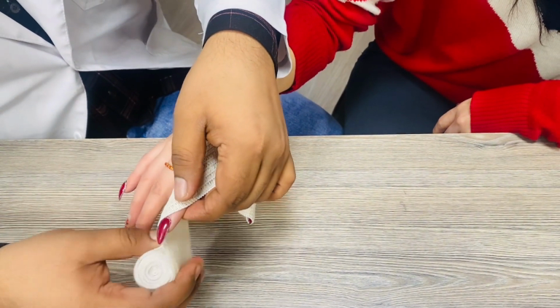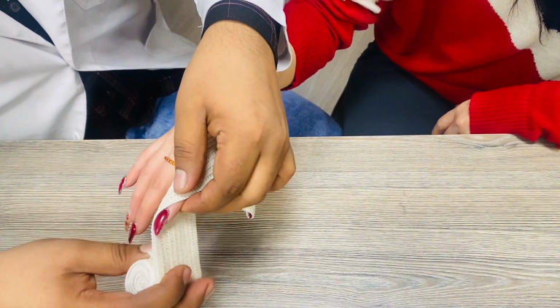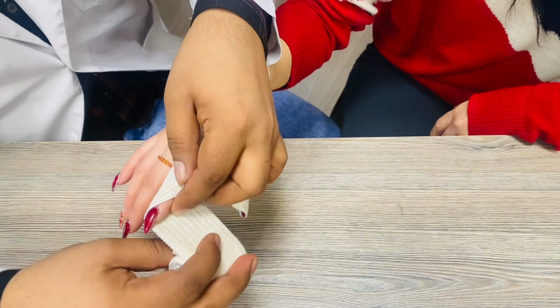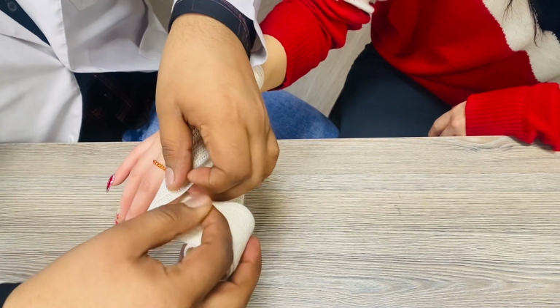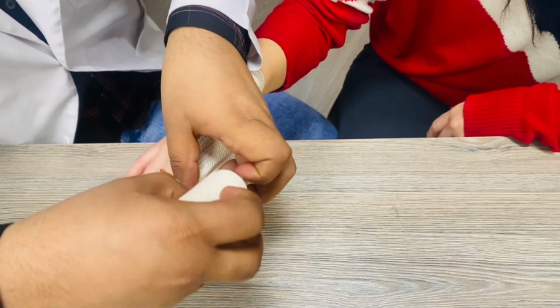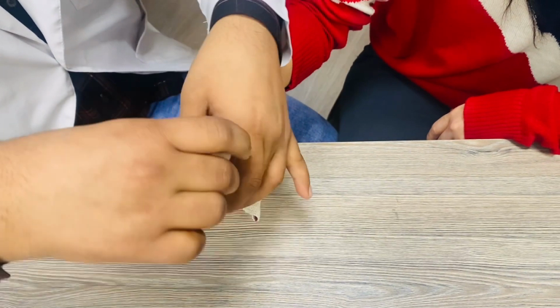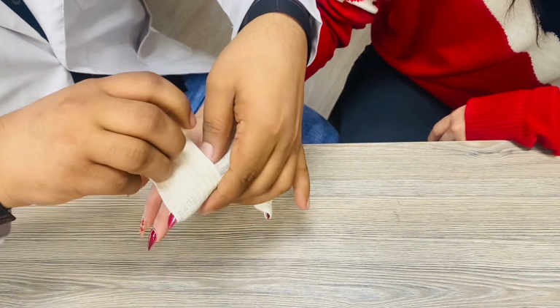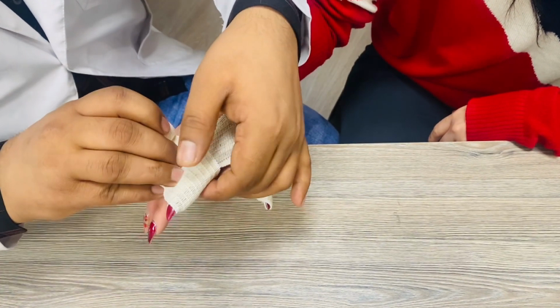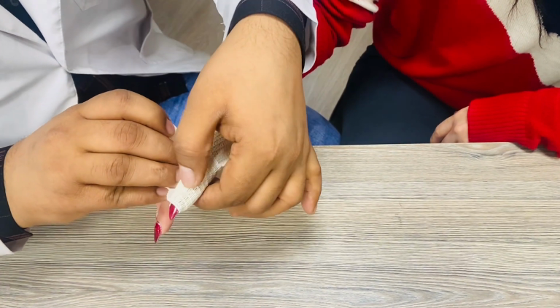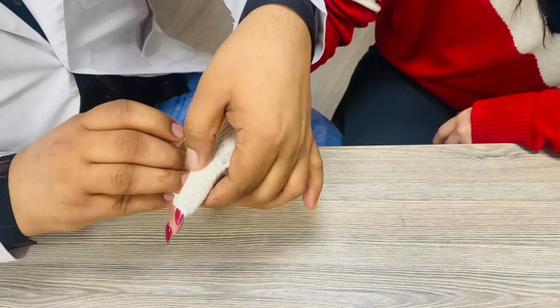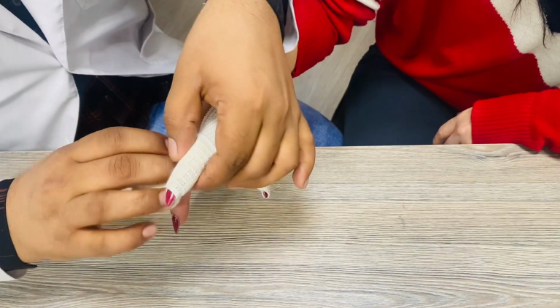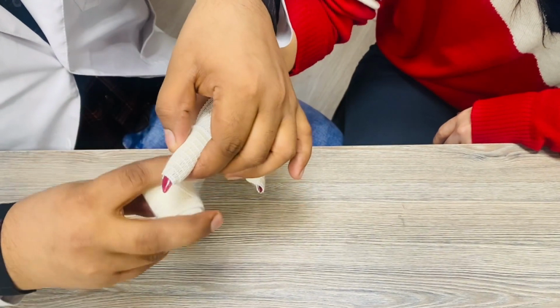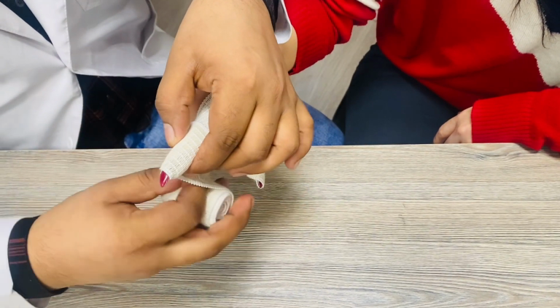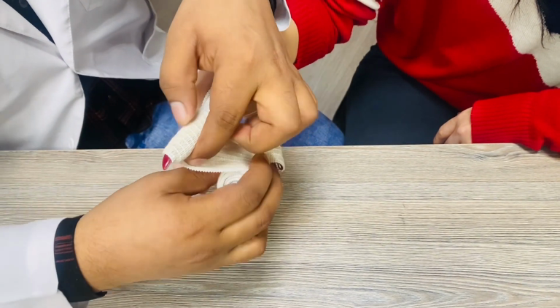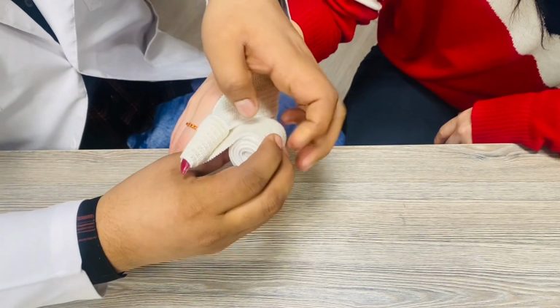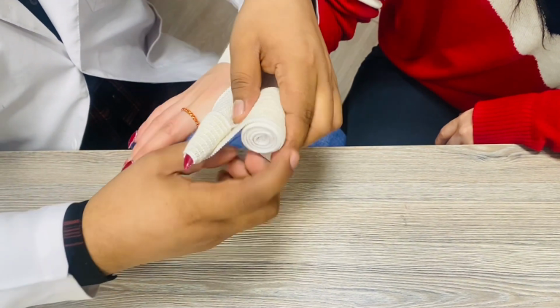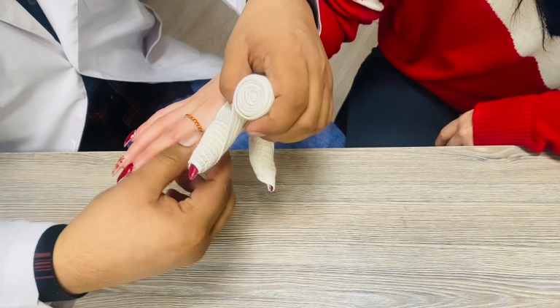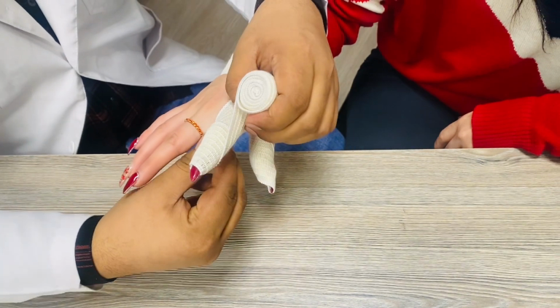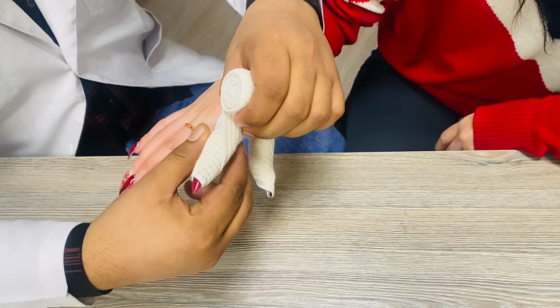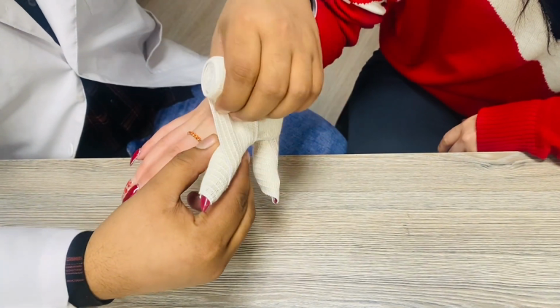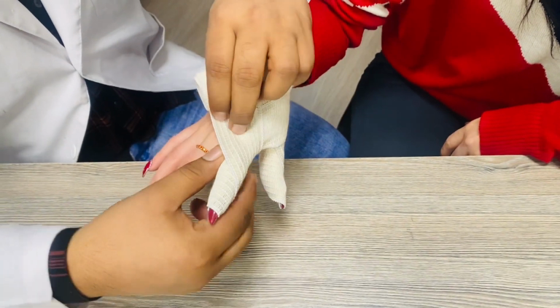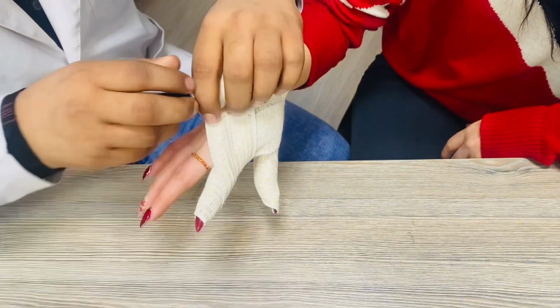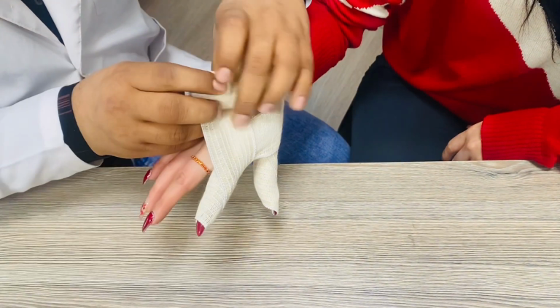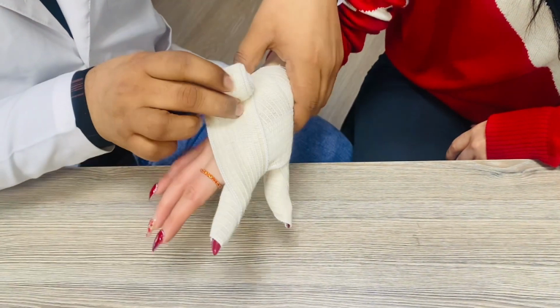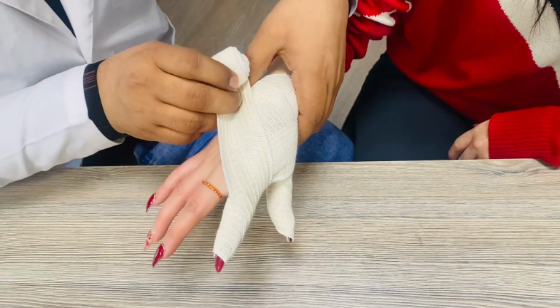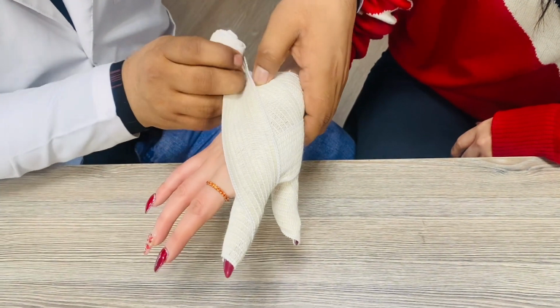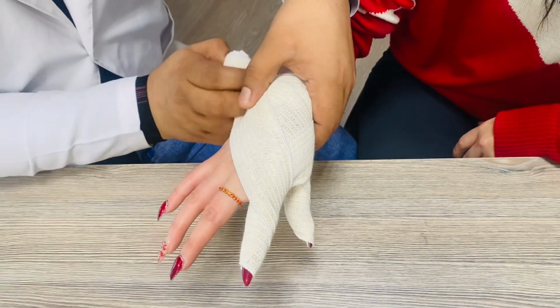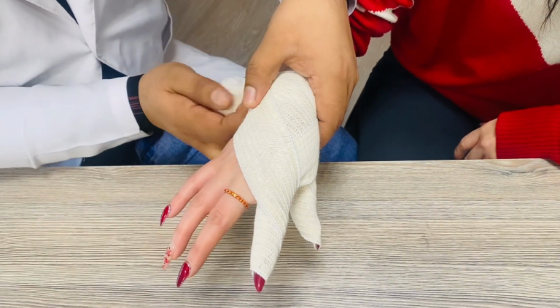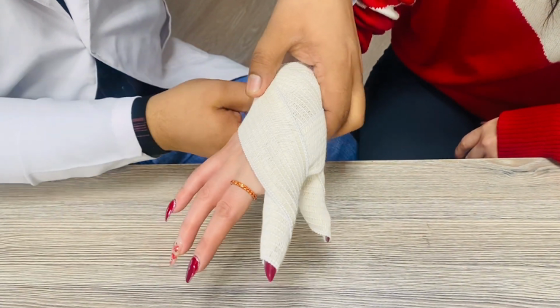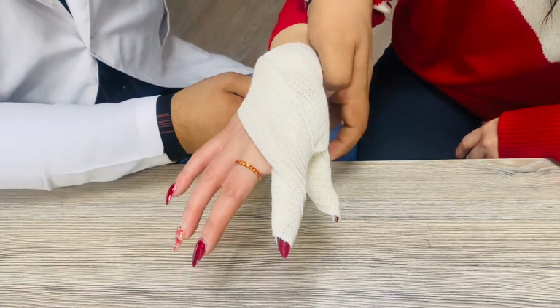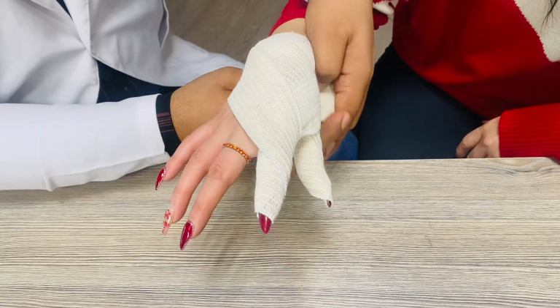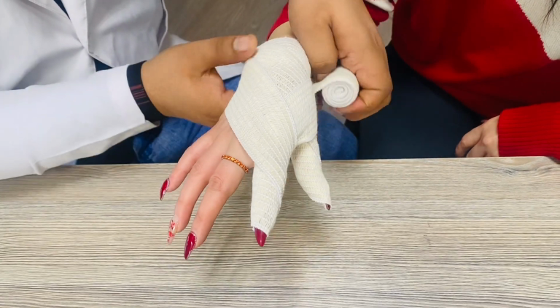In the first circulation, cover the upper portion of the finger, and in the second circulation cover the middle portion of the finger like this, and again come towards the third side.